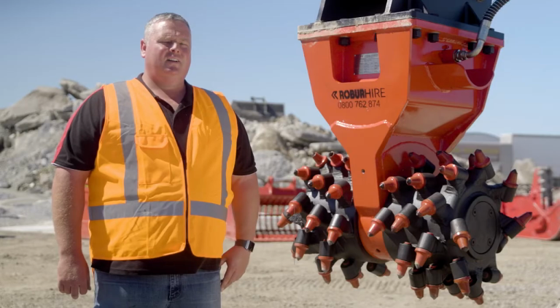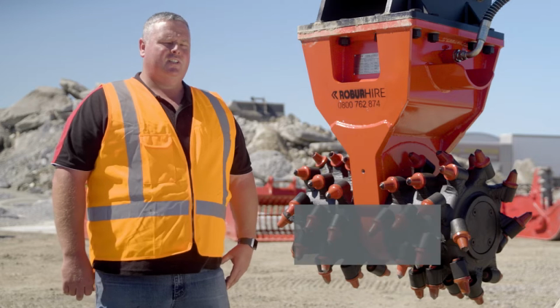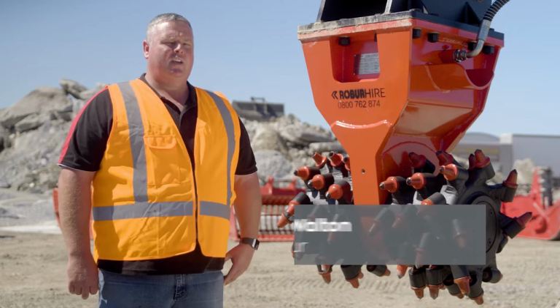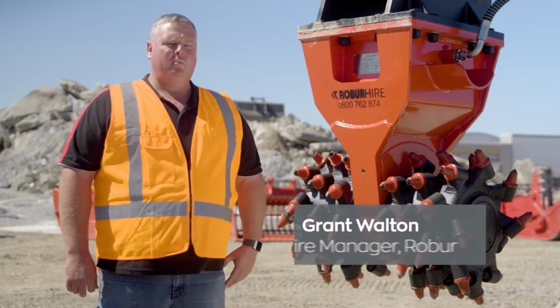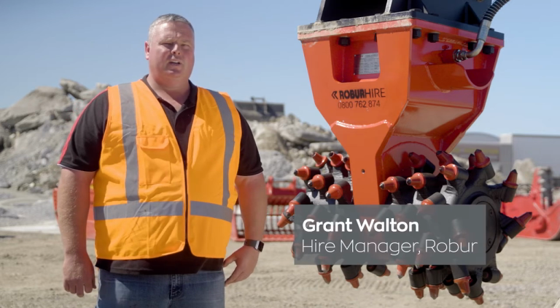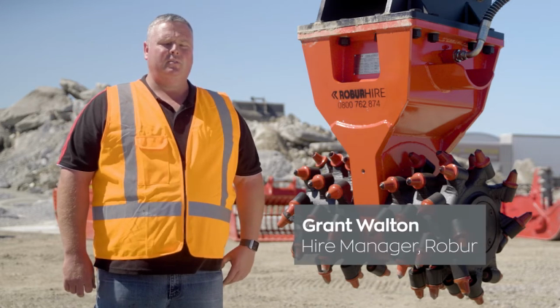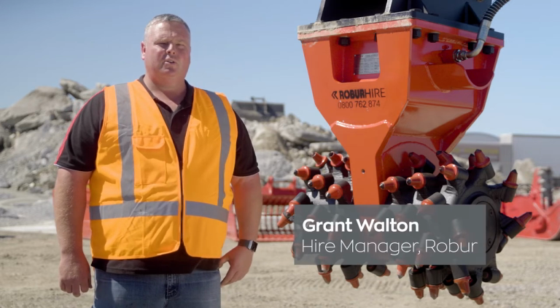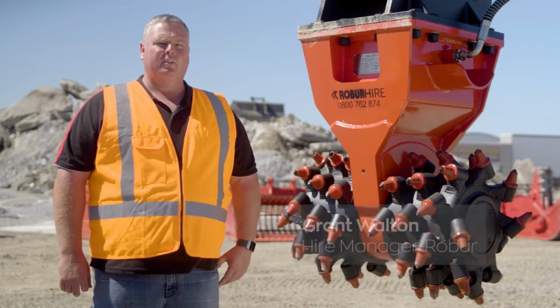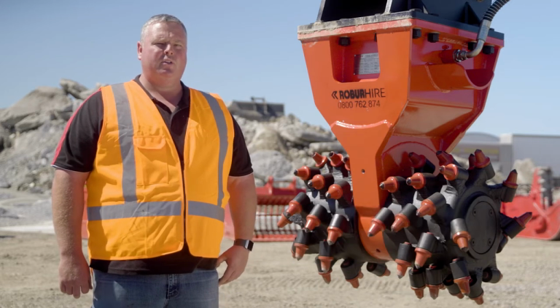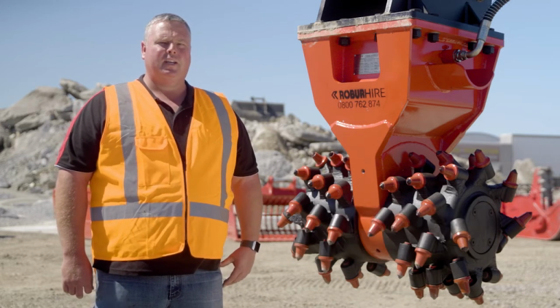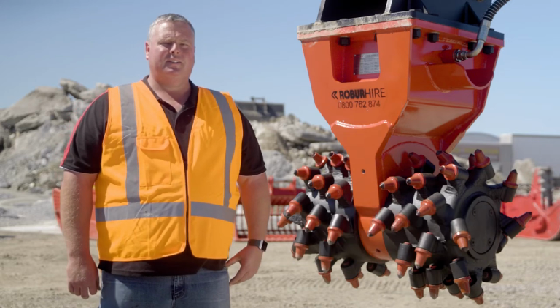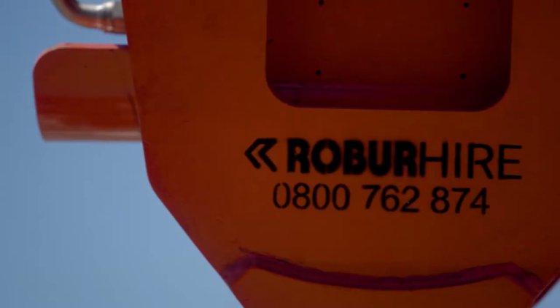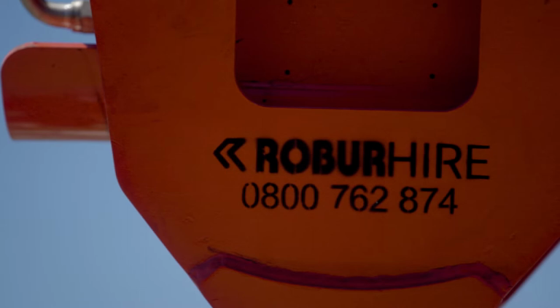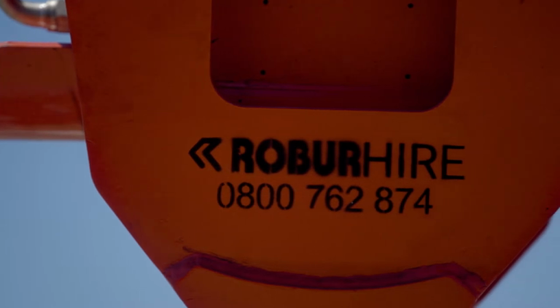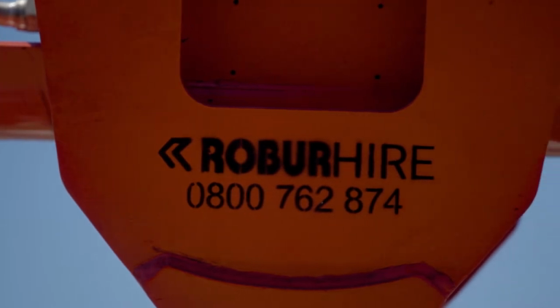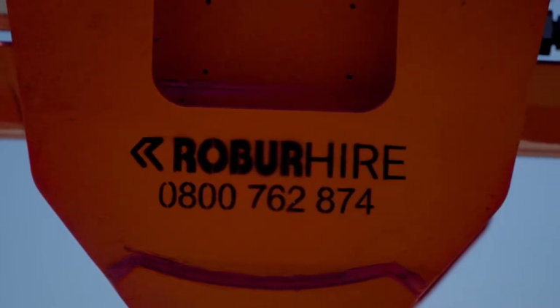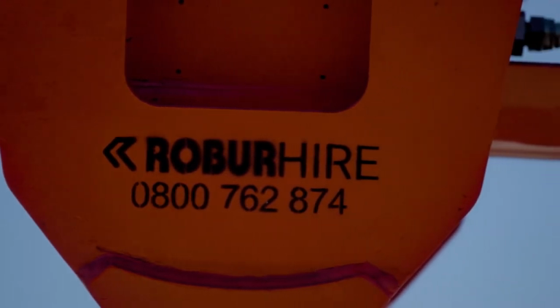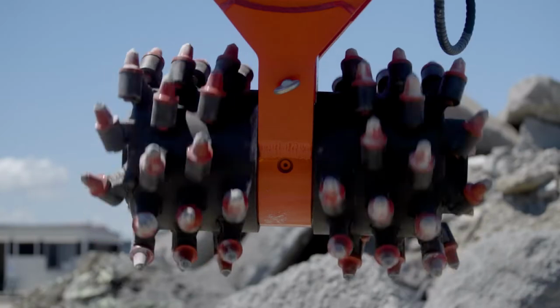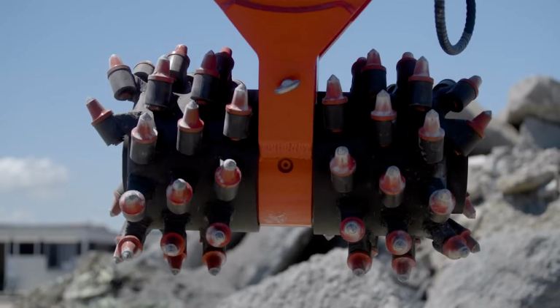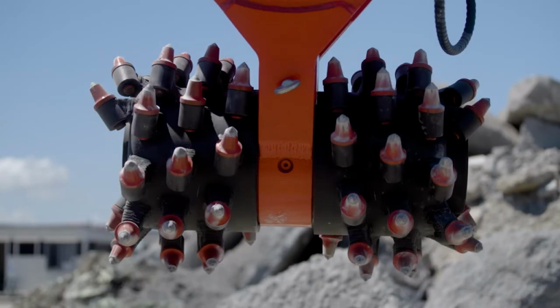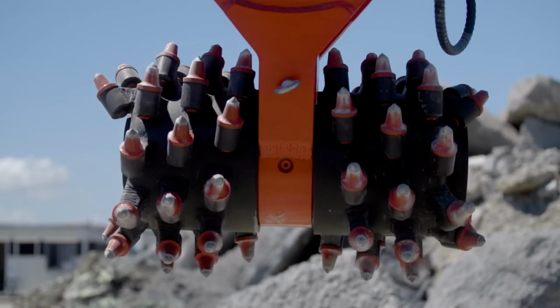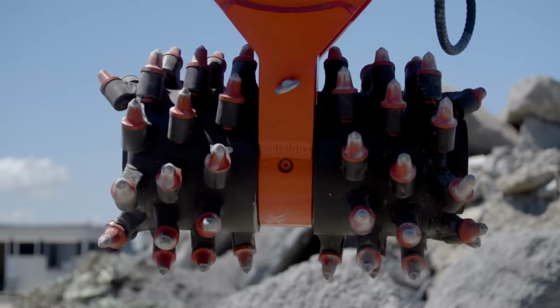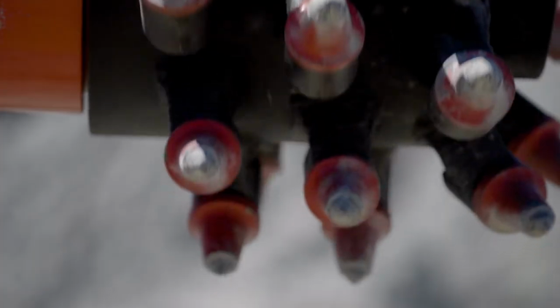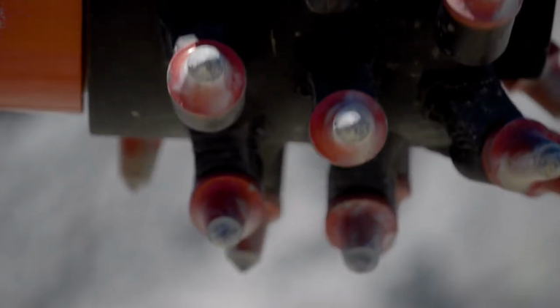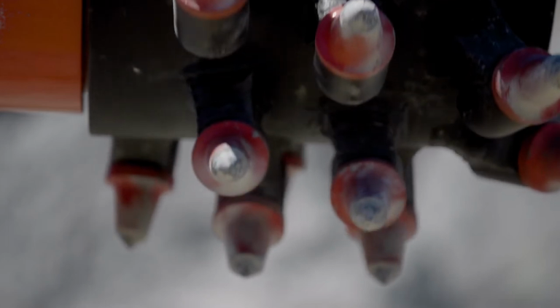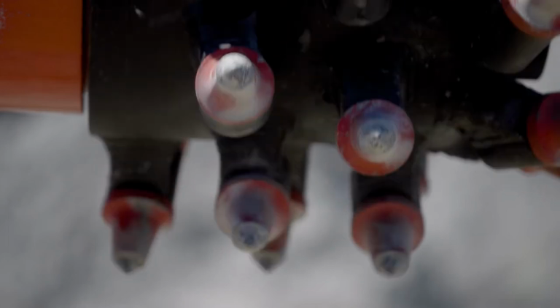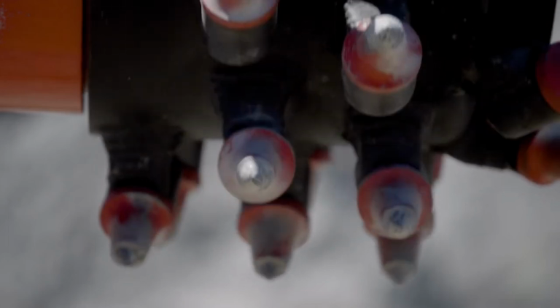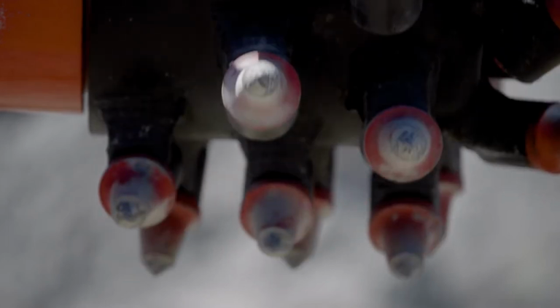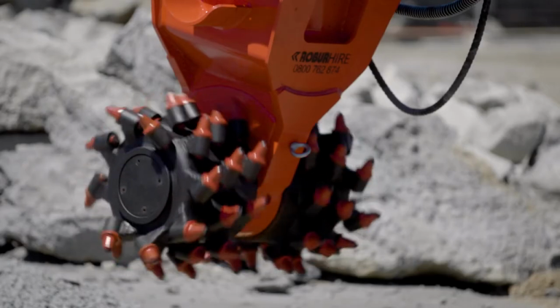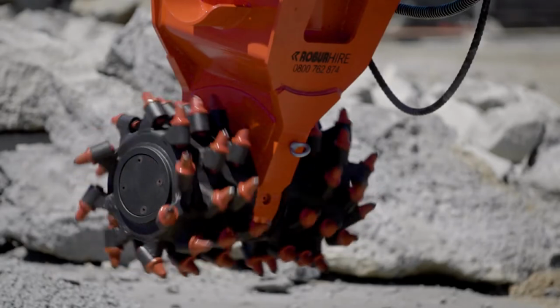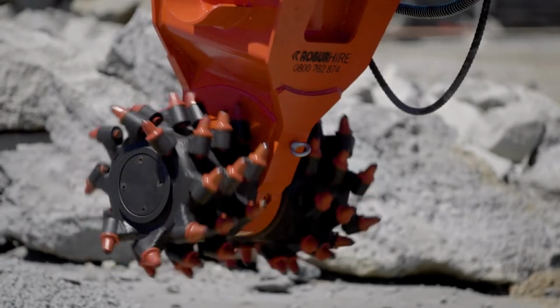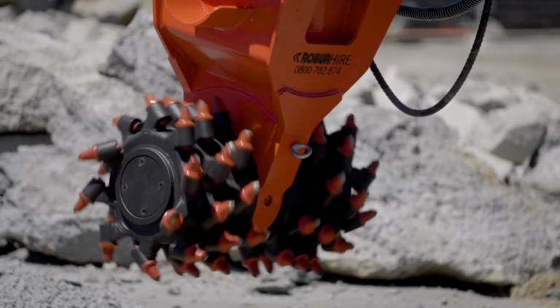Hi, it's Grant here from Robohire. Today we're going to talk about the rotary drum cutter. These drum cutters are a fantastic attachment as they easily cut through rock, concrete and tarmac, making them perfect for cutting trenches, tunnel shaping and grinding away concrete.